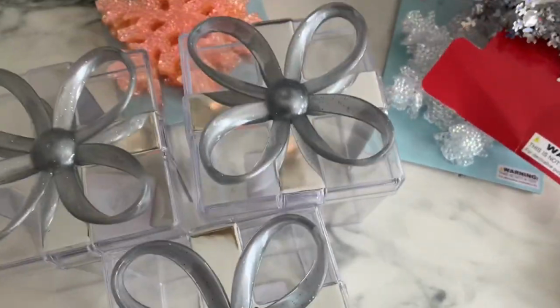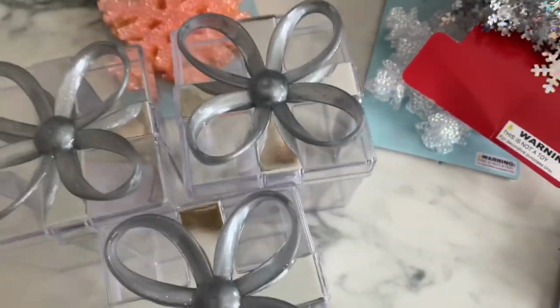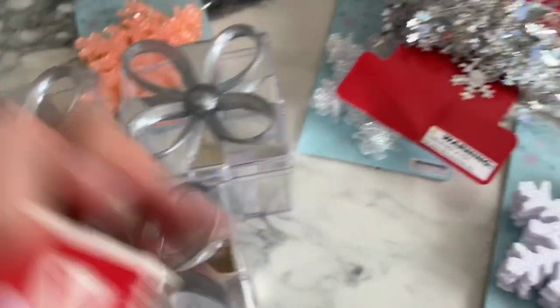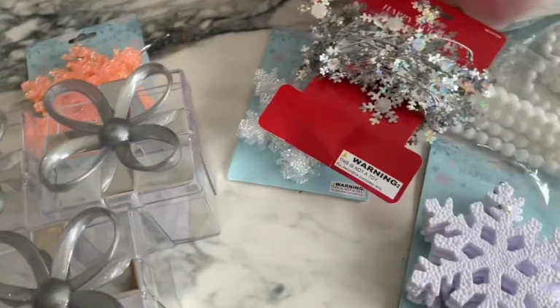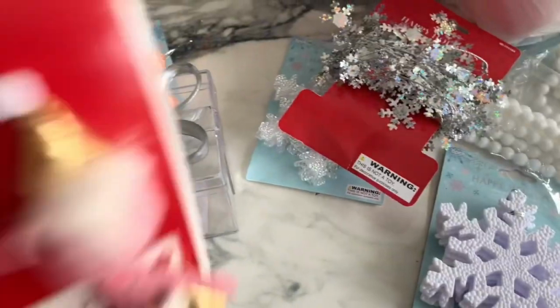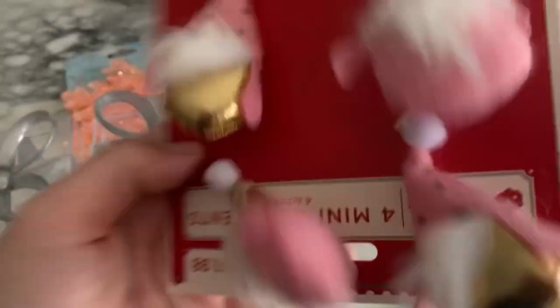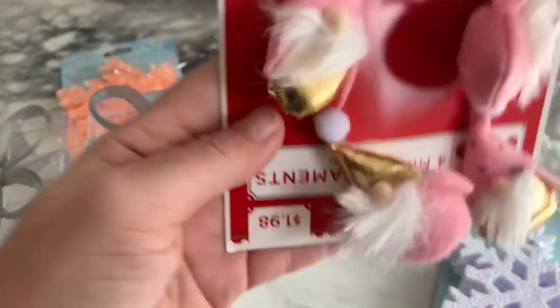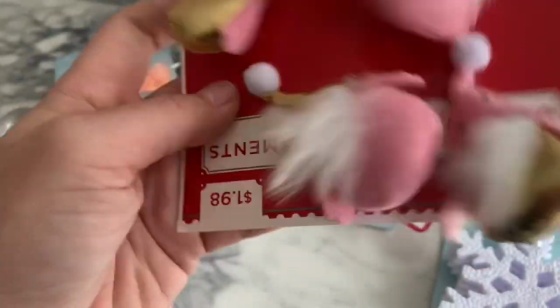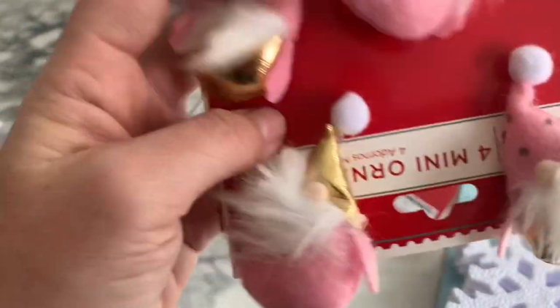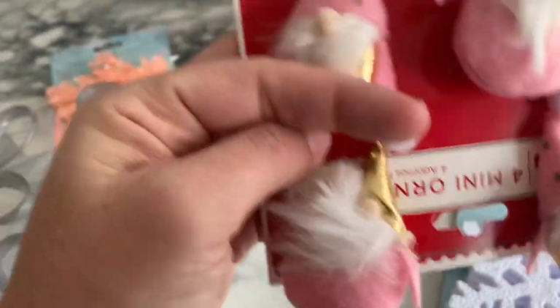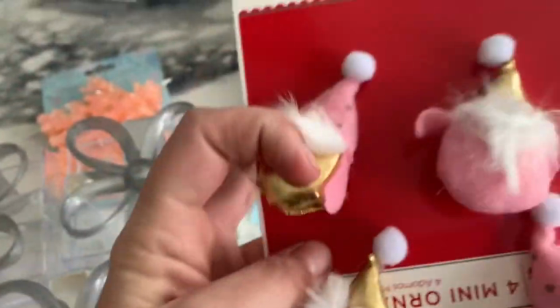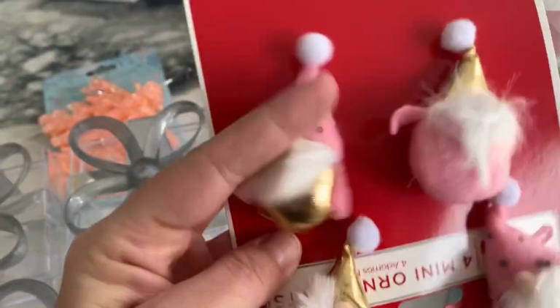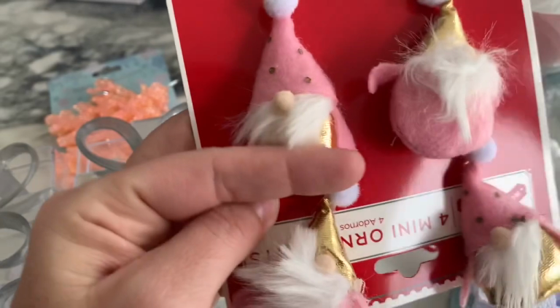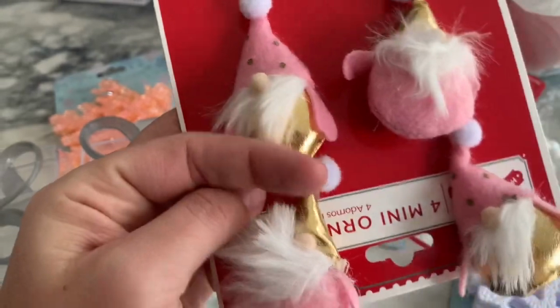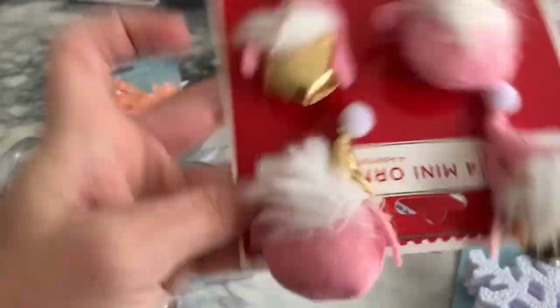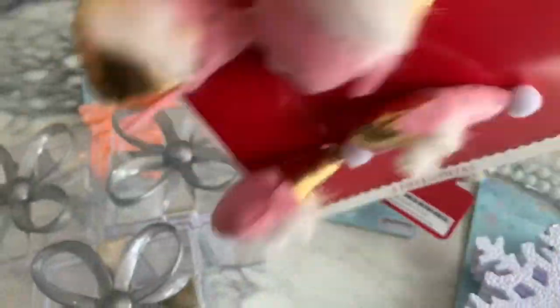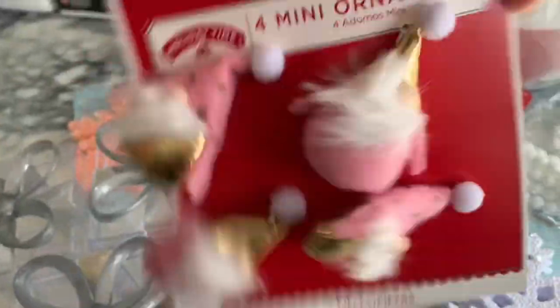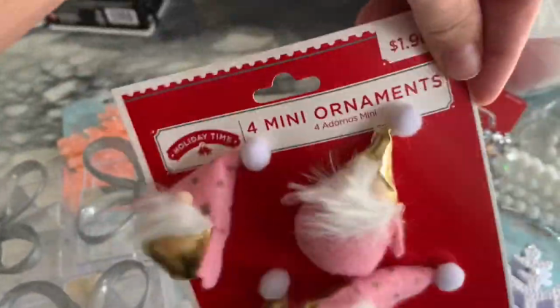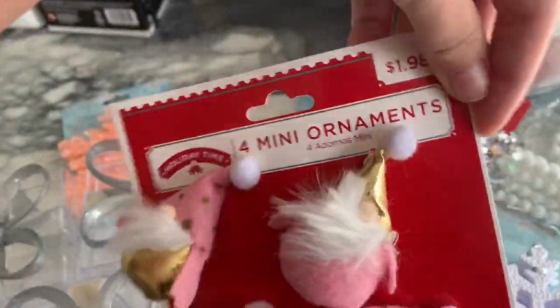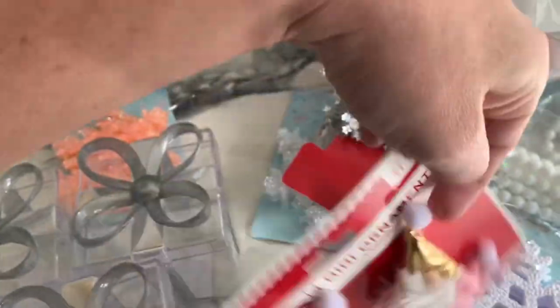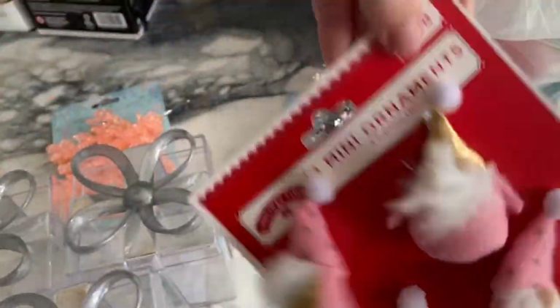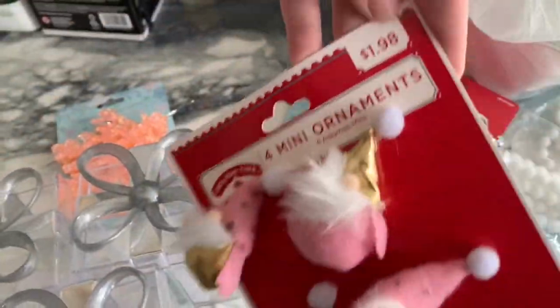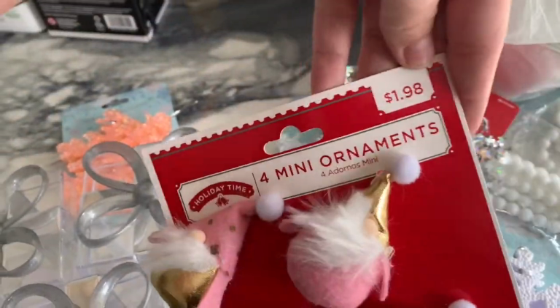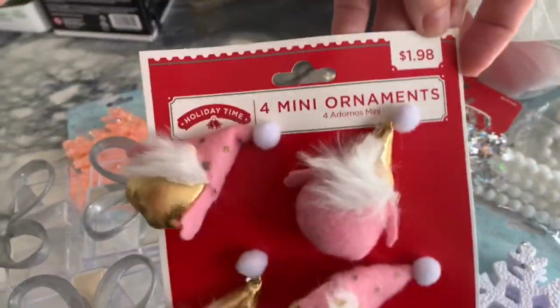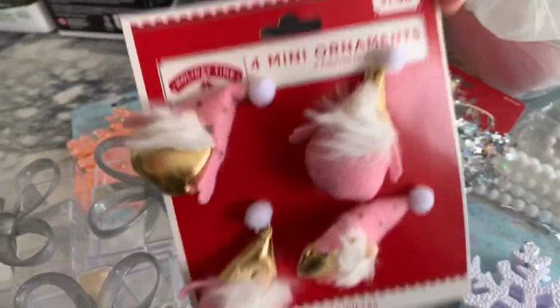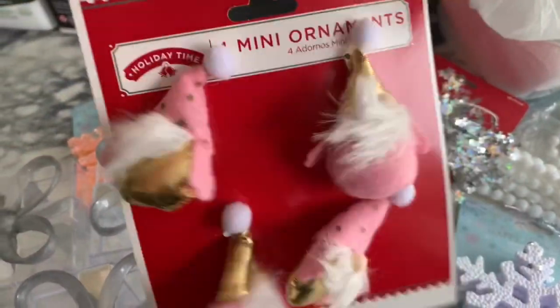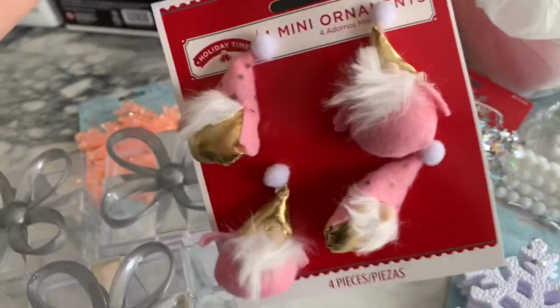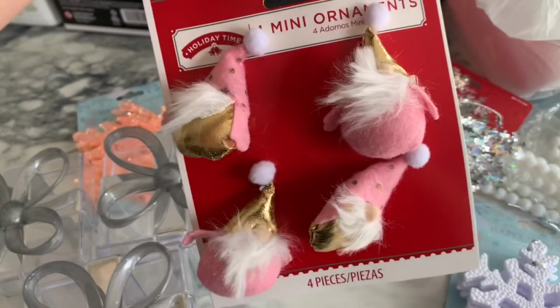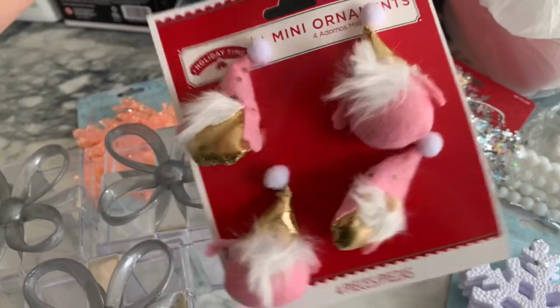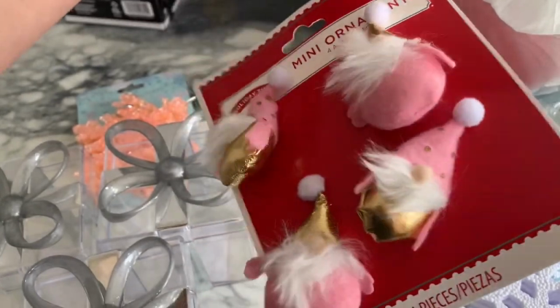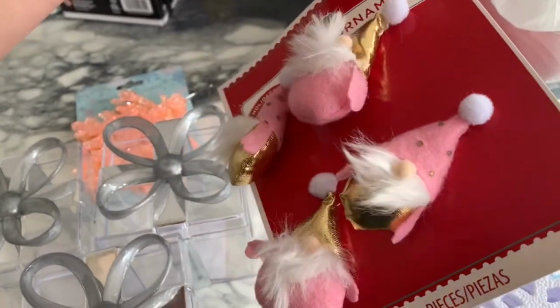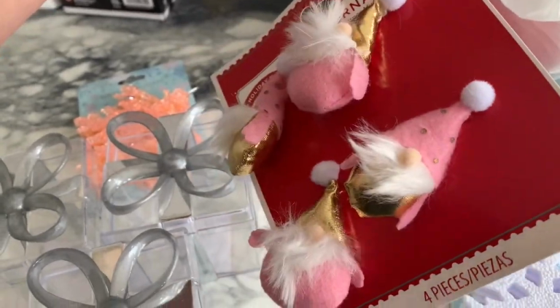Just real quick from Walmart — oh my God, I saw everybody hauling these cute little gnomes, you guys. Maybe if they're upside down — little ornaments. These were $1.98 and they are pink gnomes, fat little gnomes.